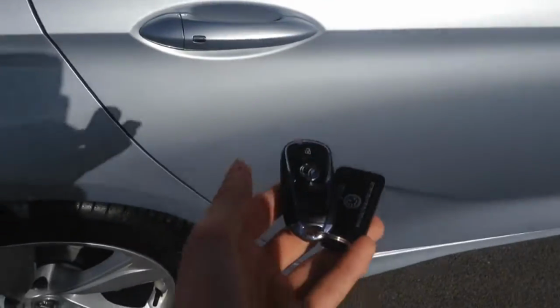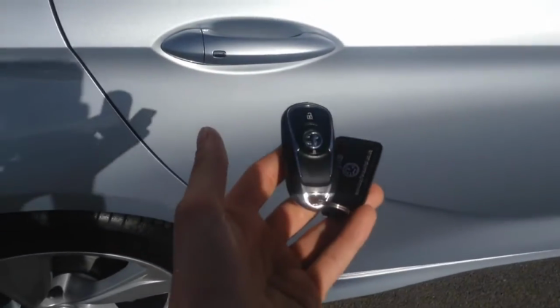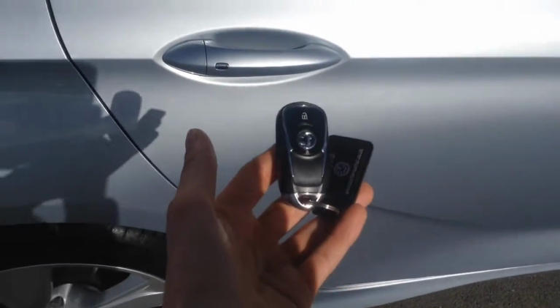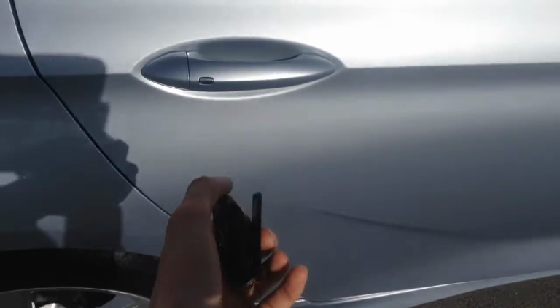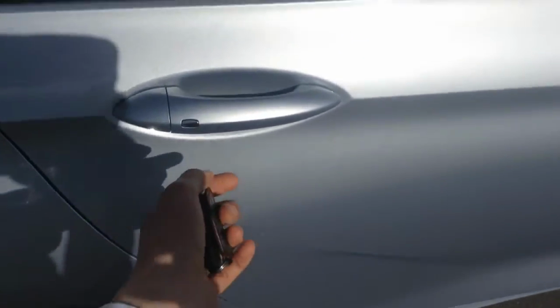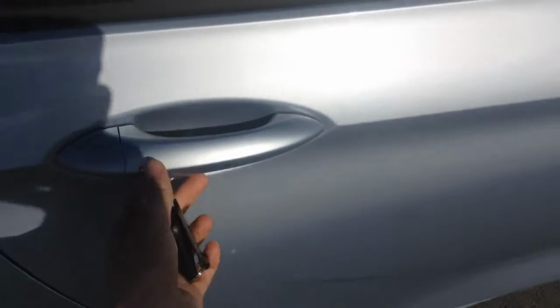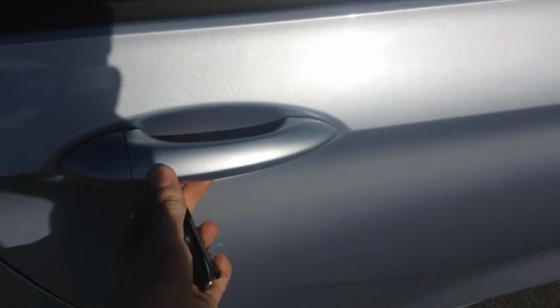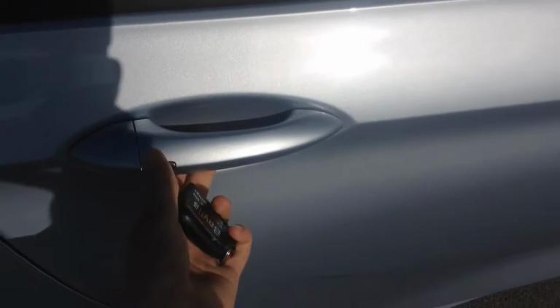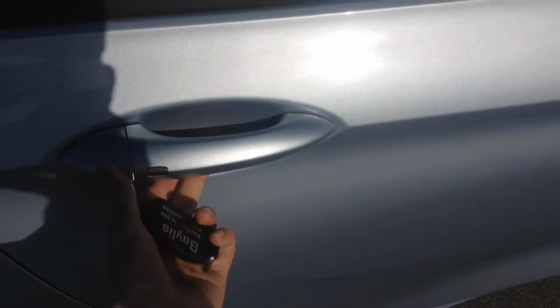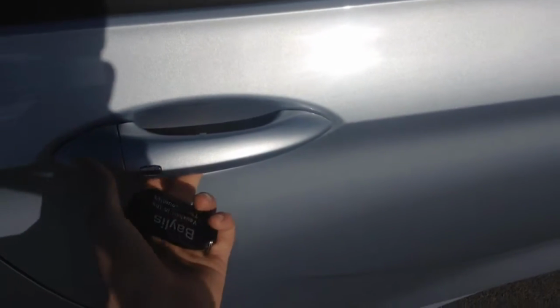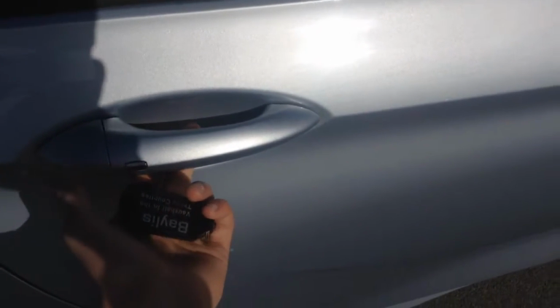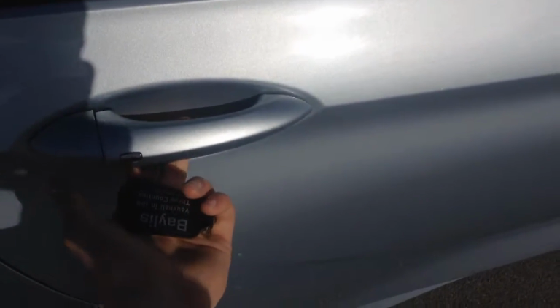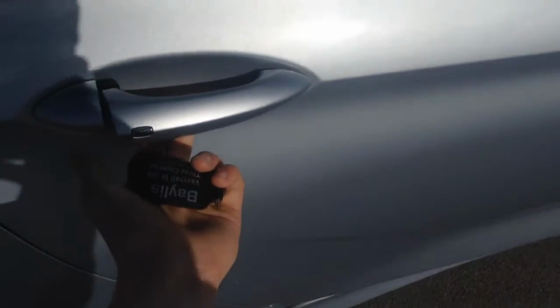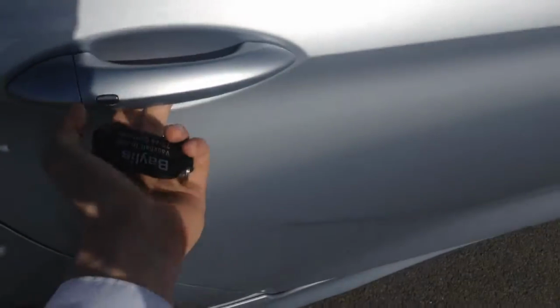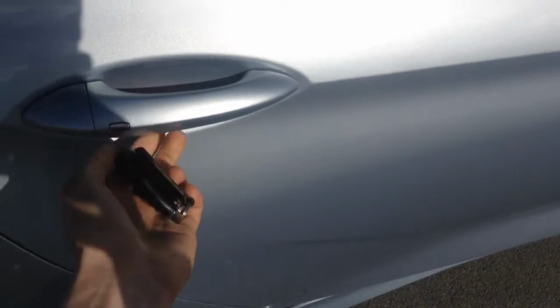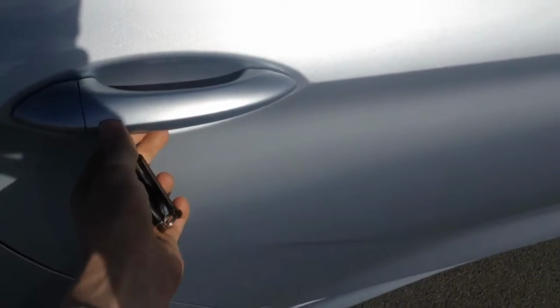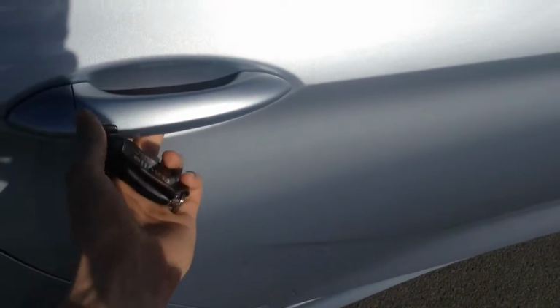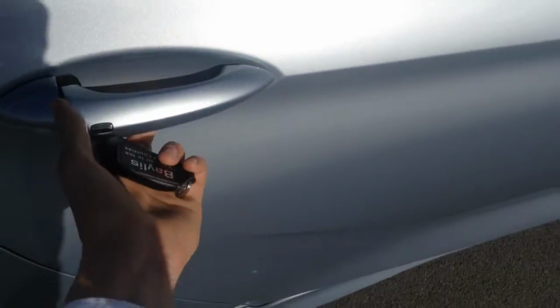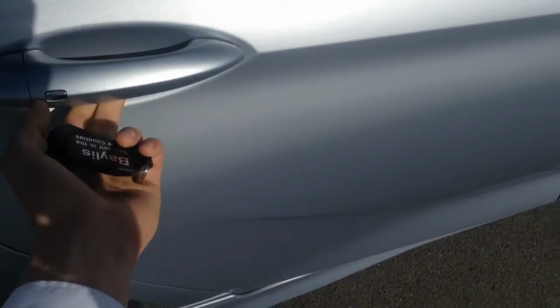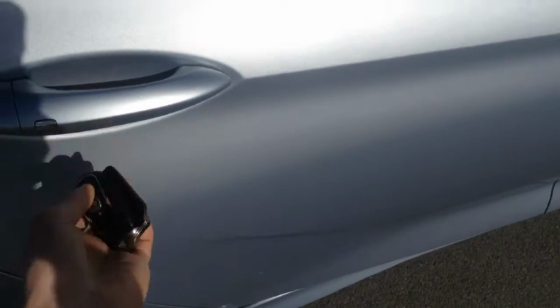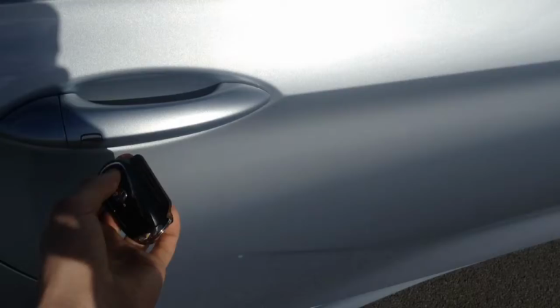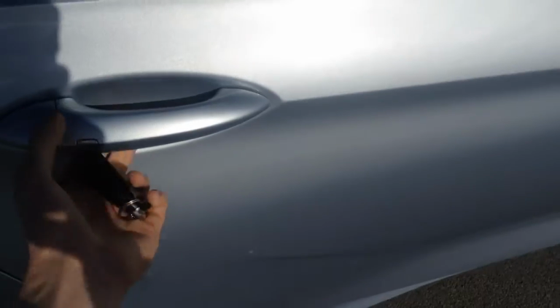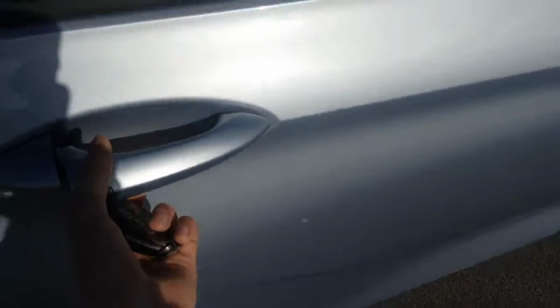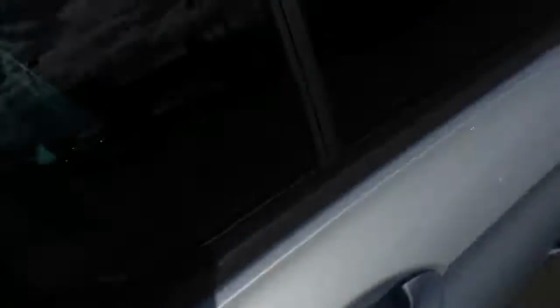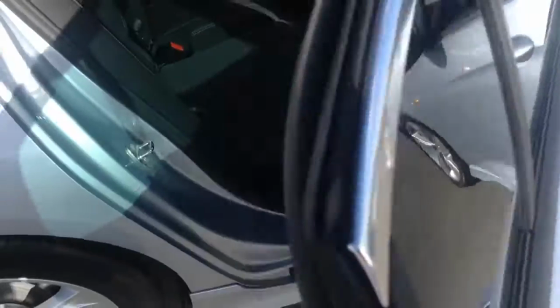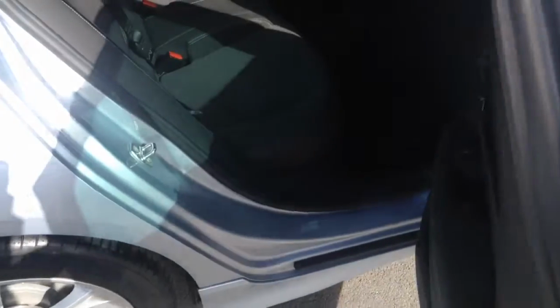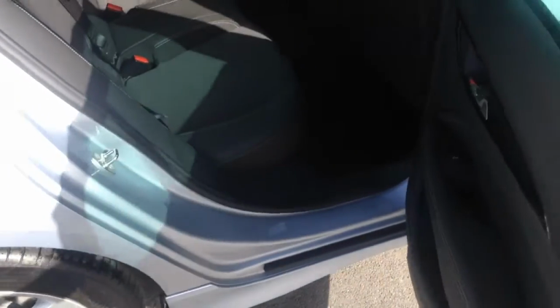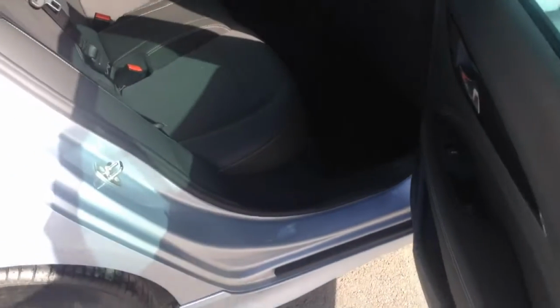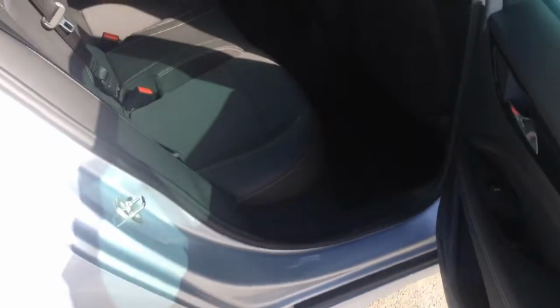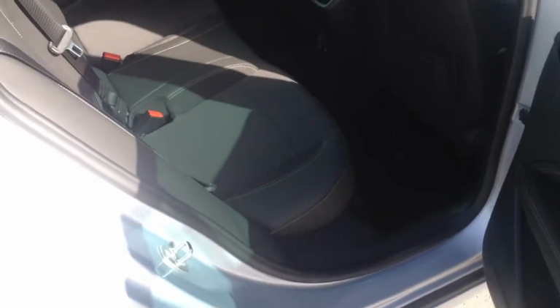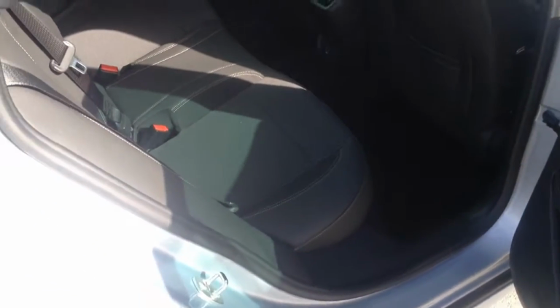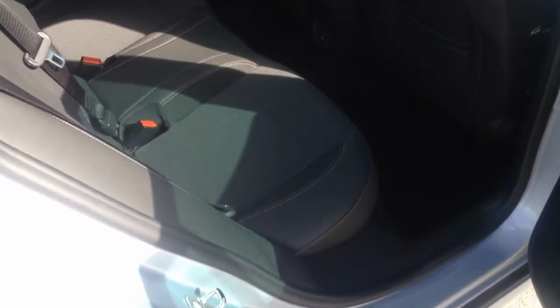It's keyless entry — the only thing I have to do to open the car is just press that button there, and we're in. Keyless entry and keyless start.